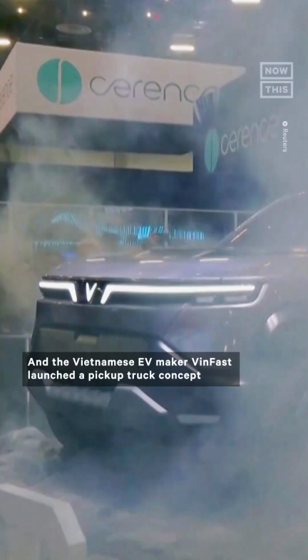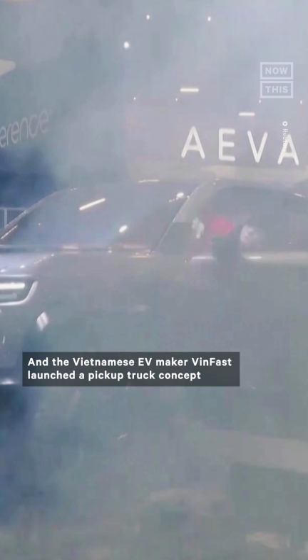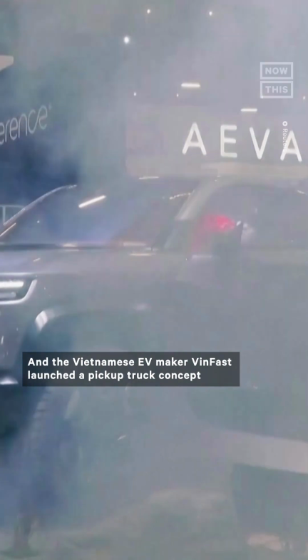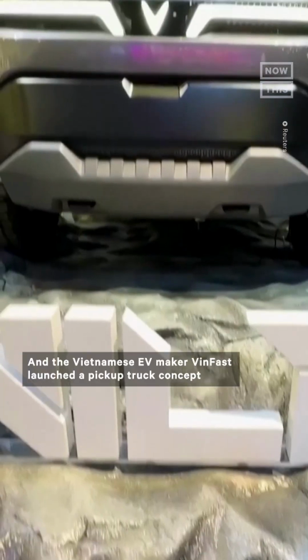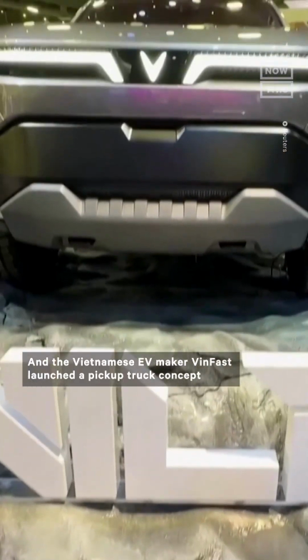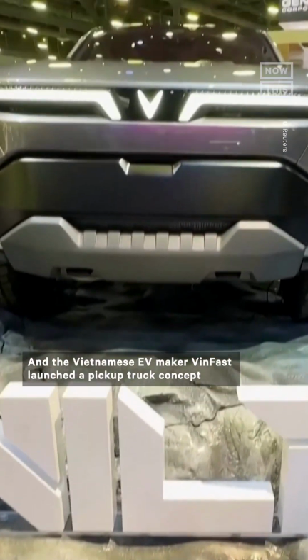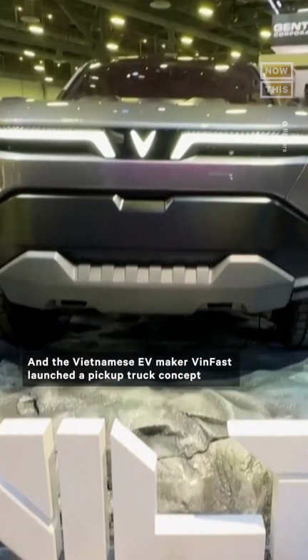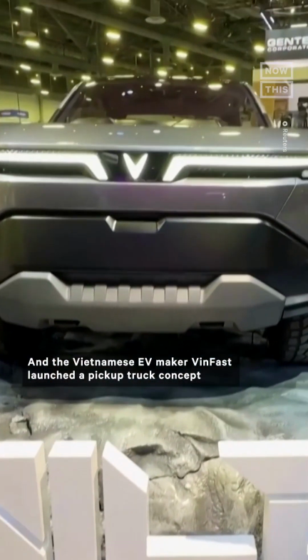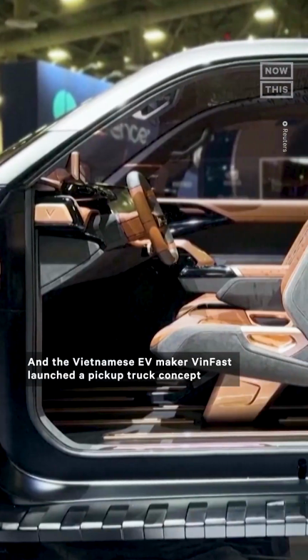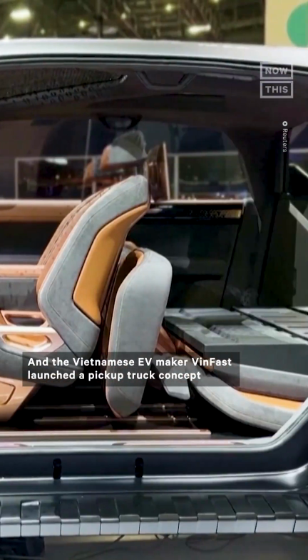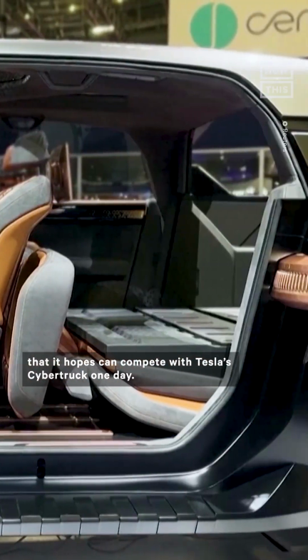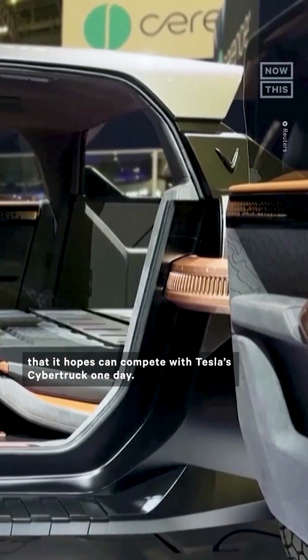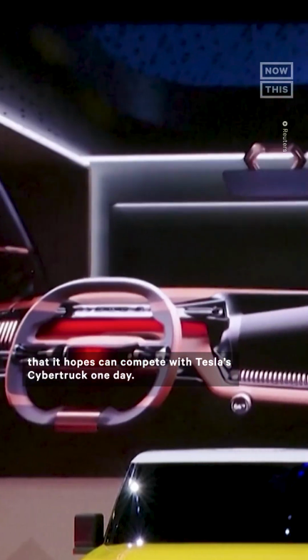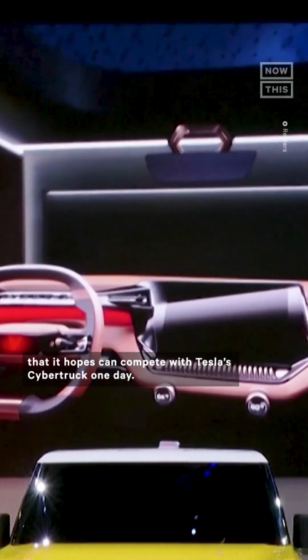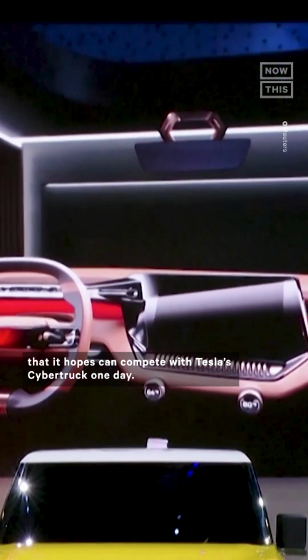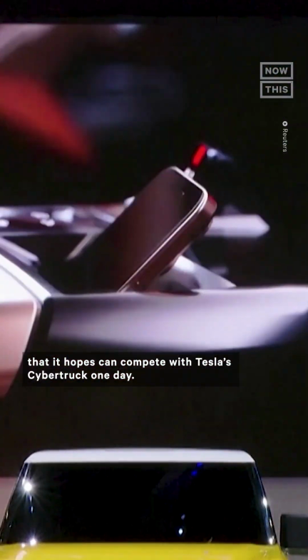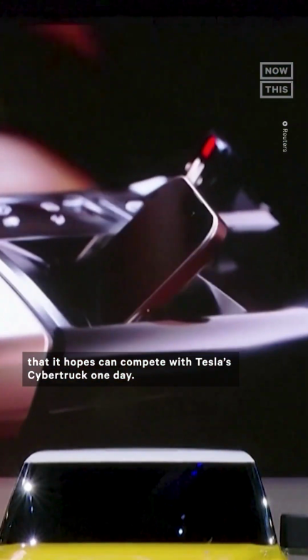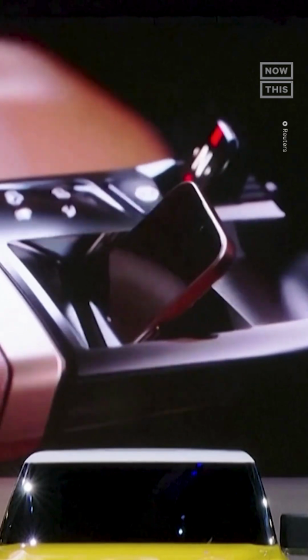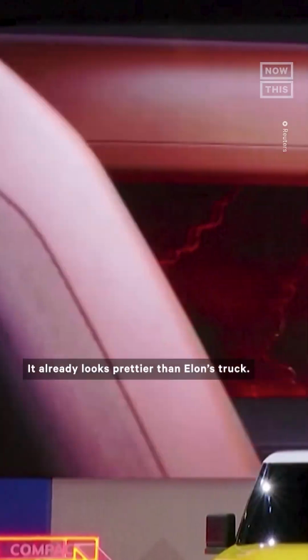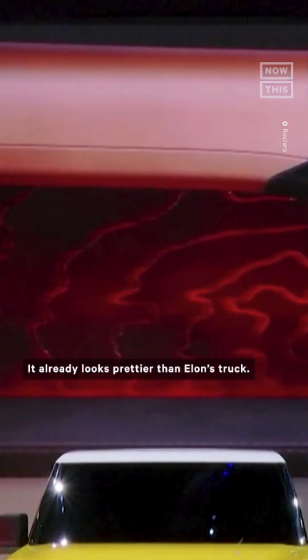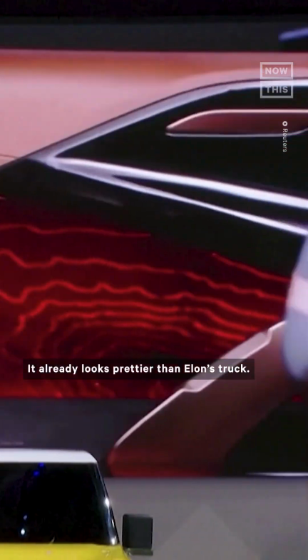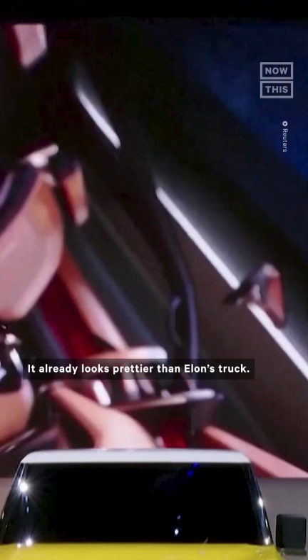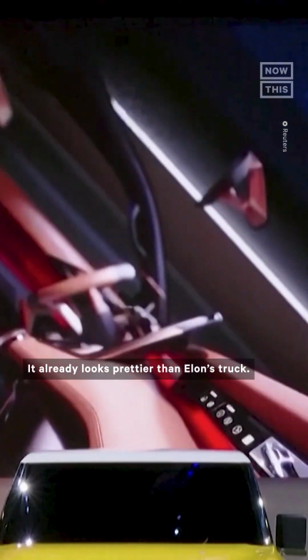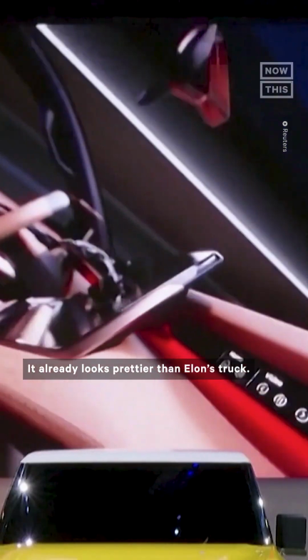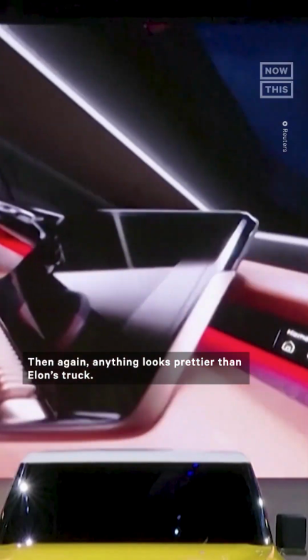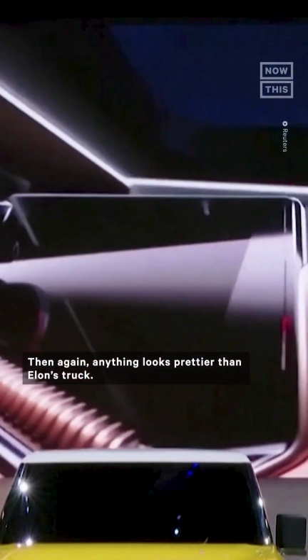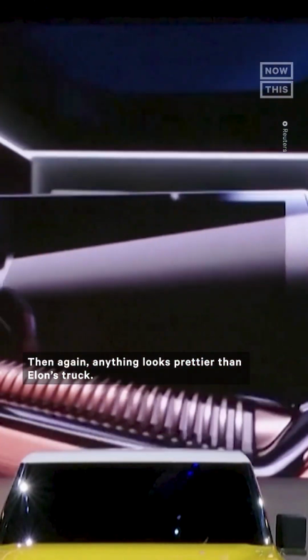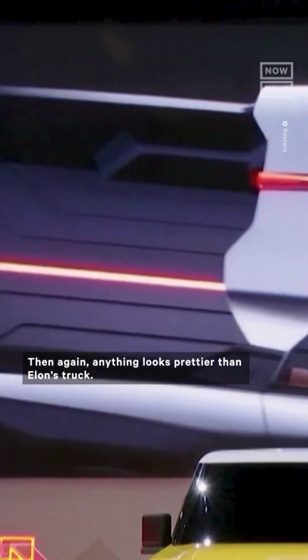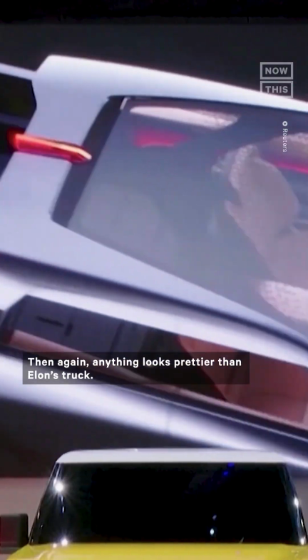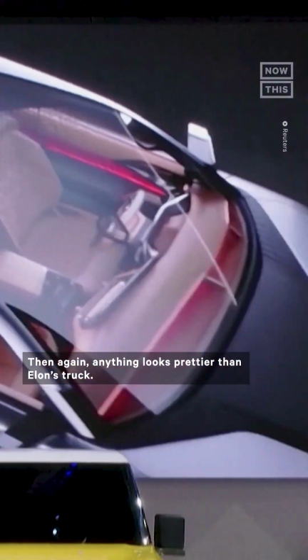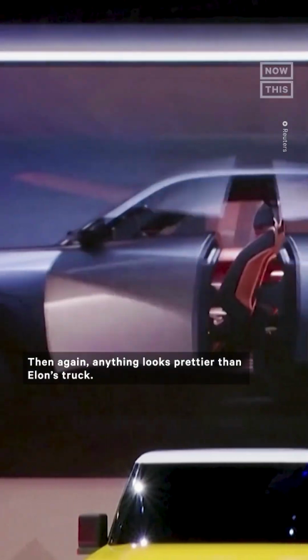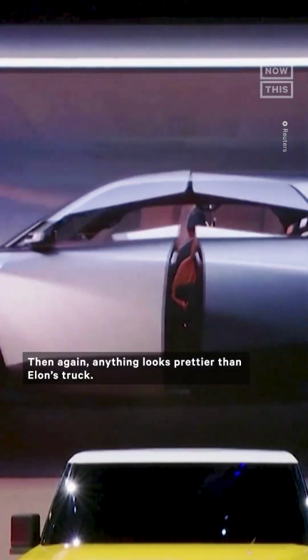The Vietnamese EV maker Vinfast launched a pickup truck concept that it hopes can compete with Tesla's Cybertruck one day. It already looks prettier than Elon's truck — then again, anything looks prettier than Elon's truck.